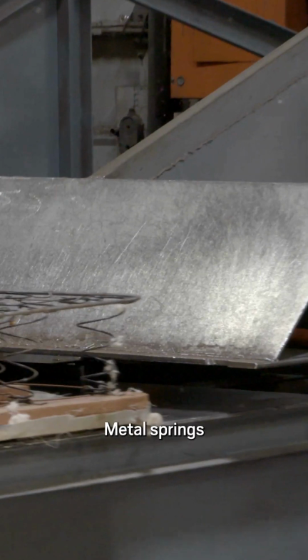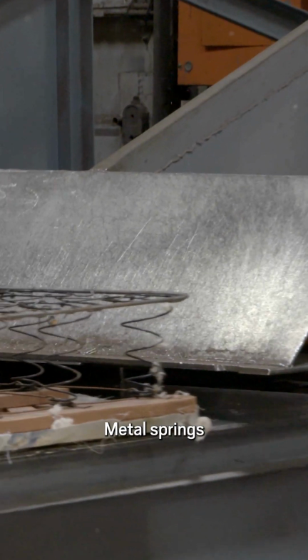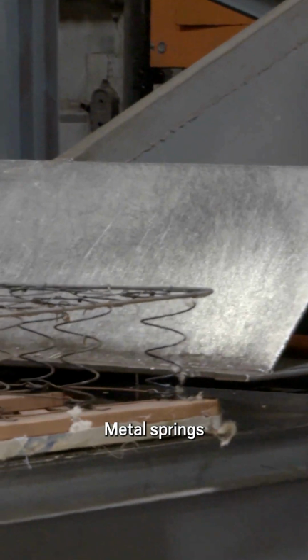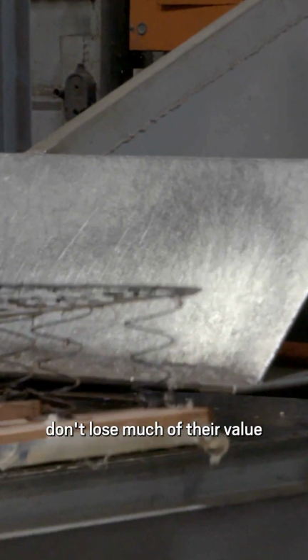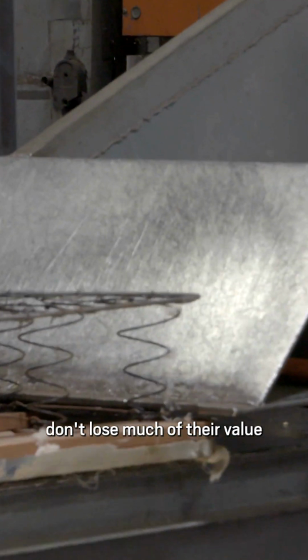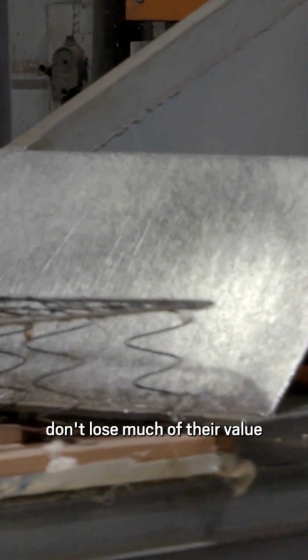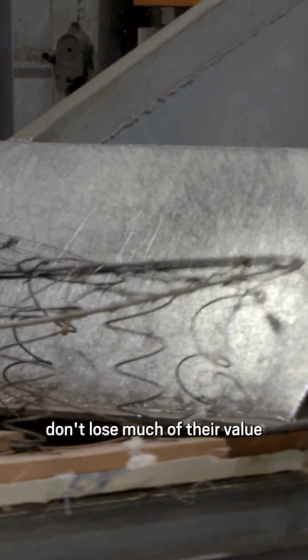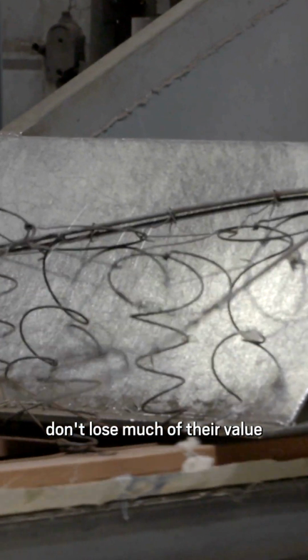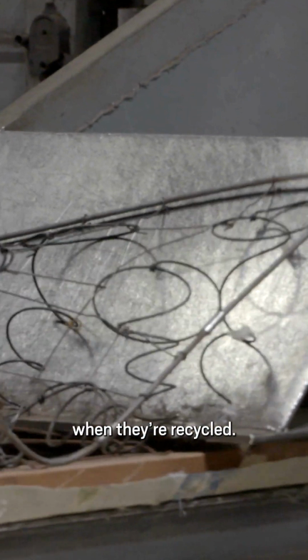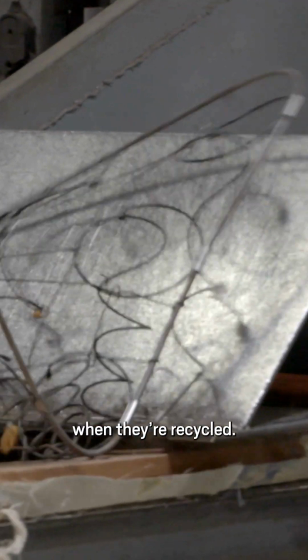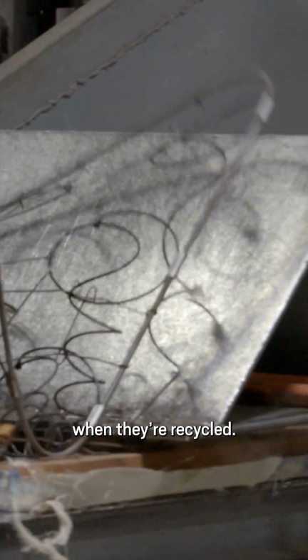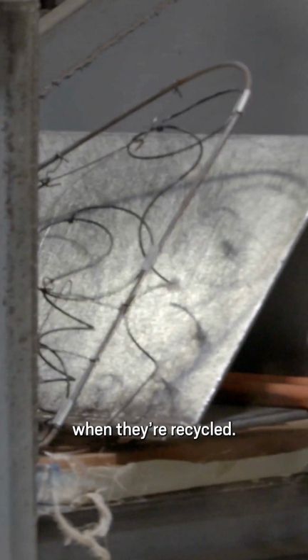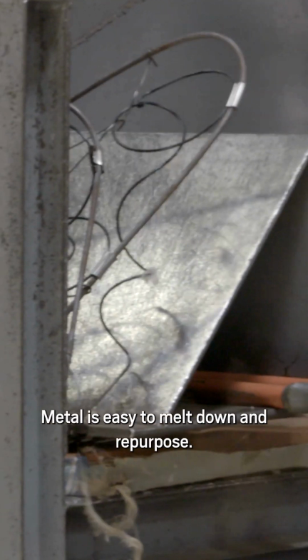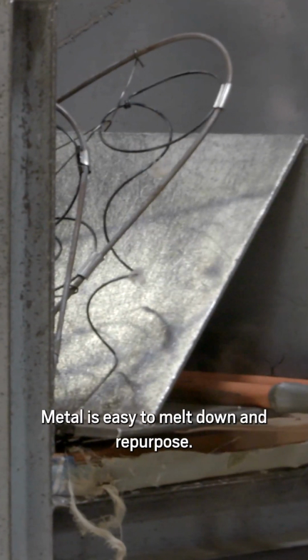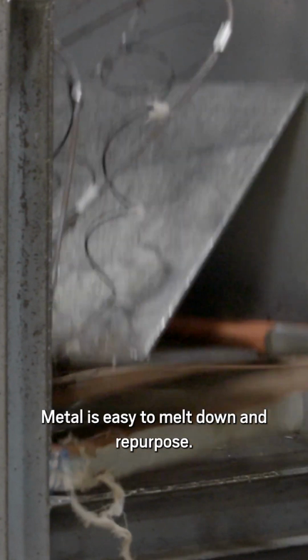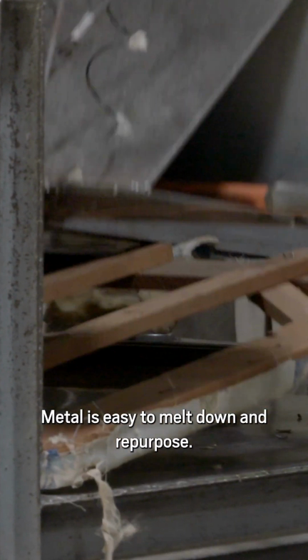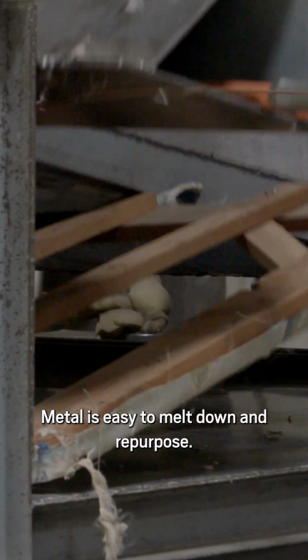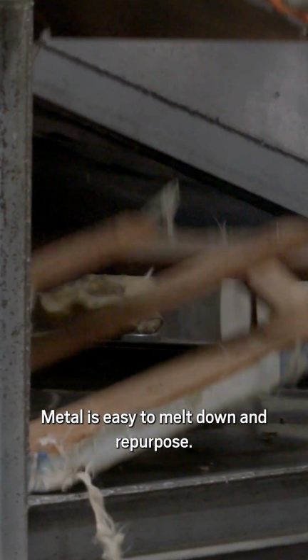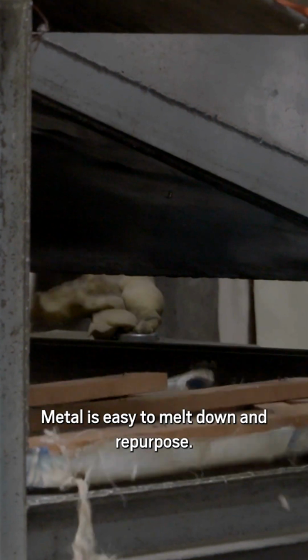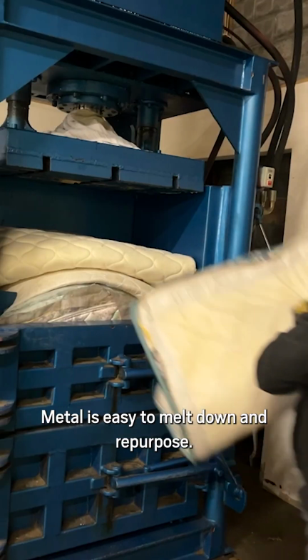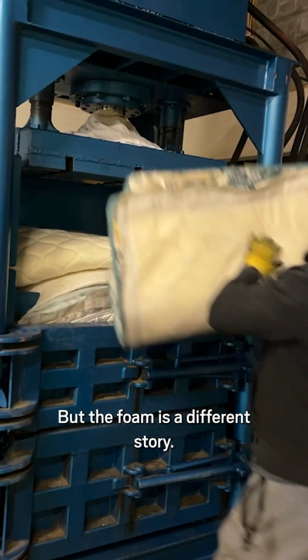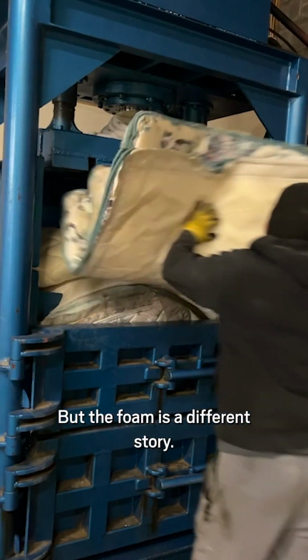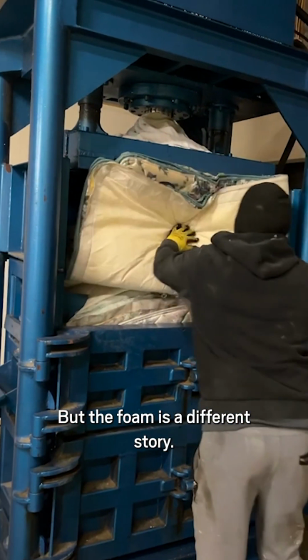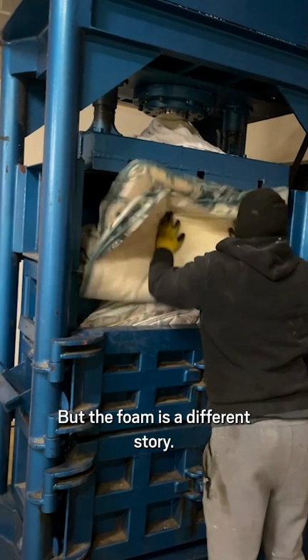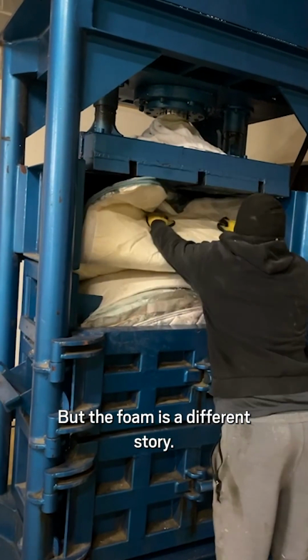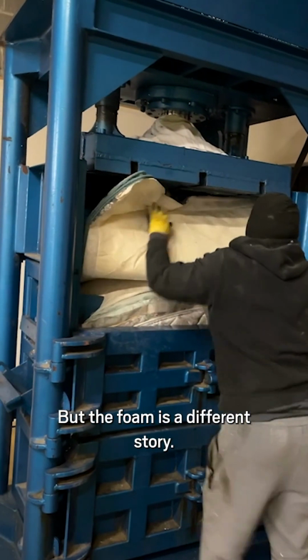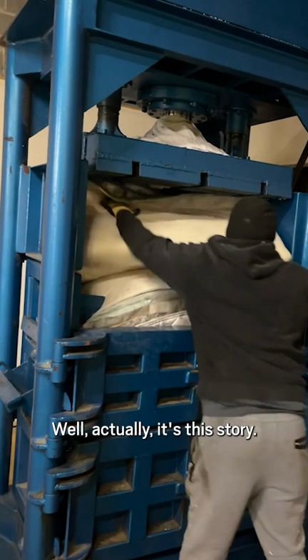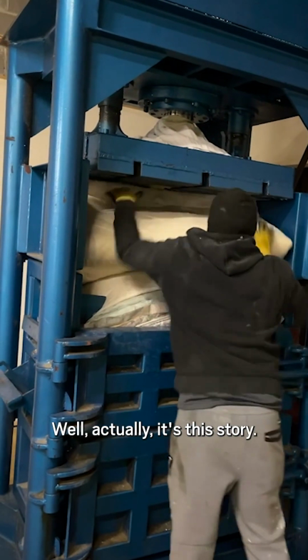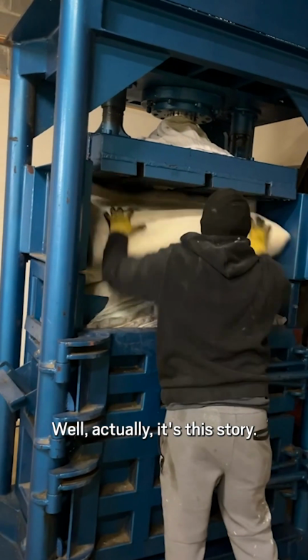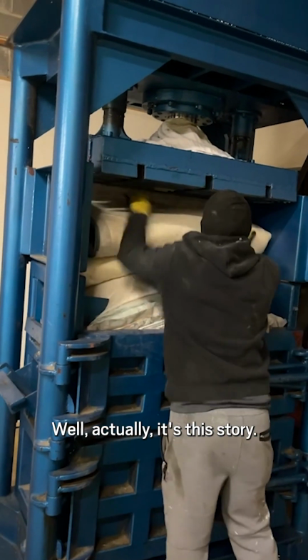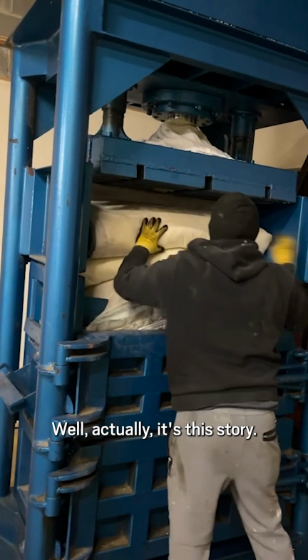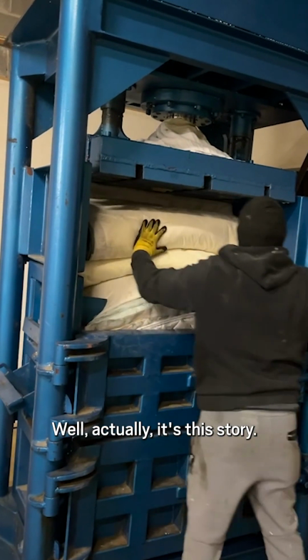Metal springs don't lose much of their value when they're recycled. Metal is easy to melt down and repurpose. But the foam is a different story — well, actually, it's this story.